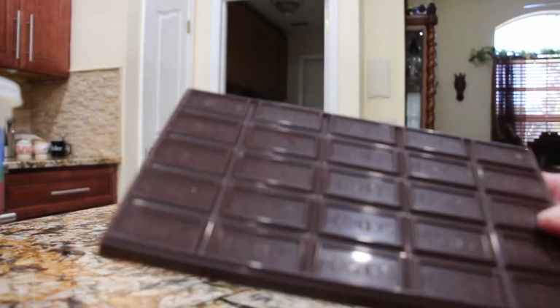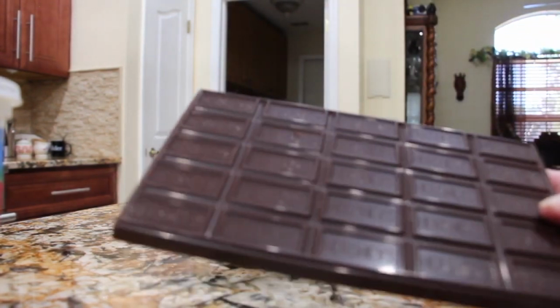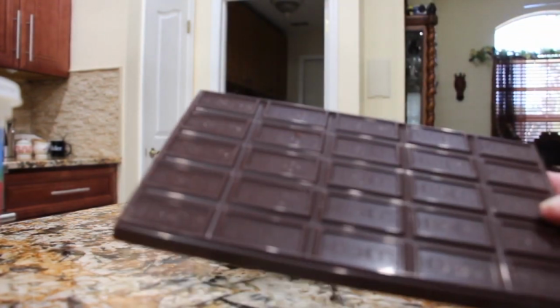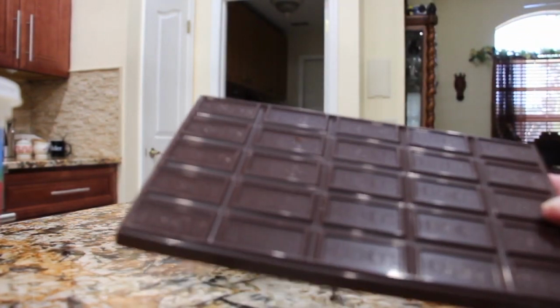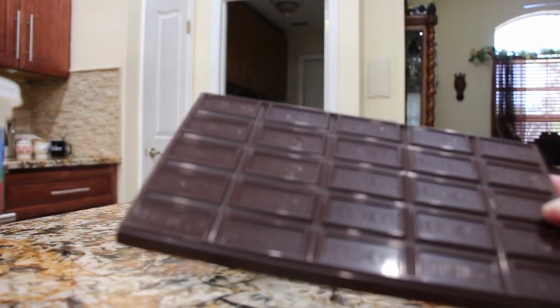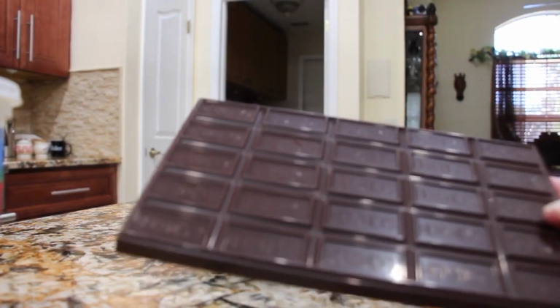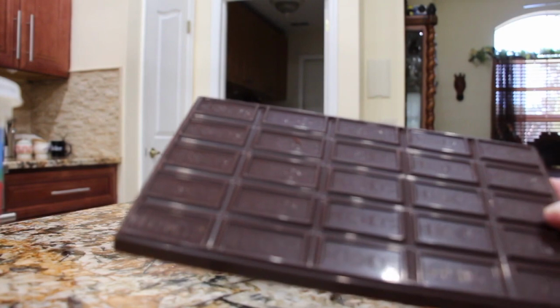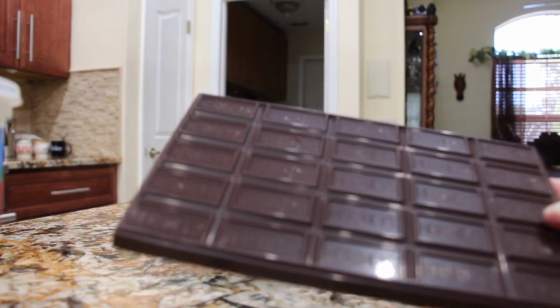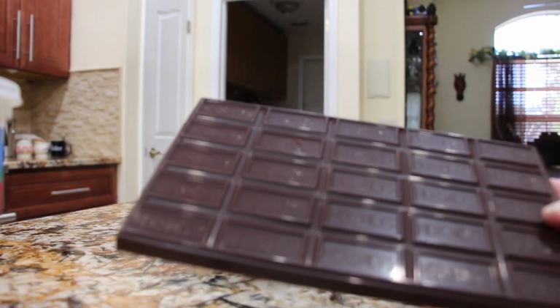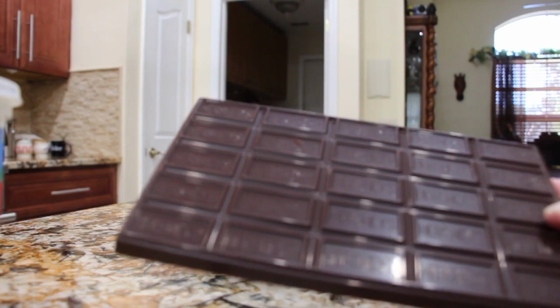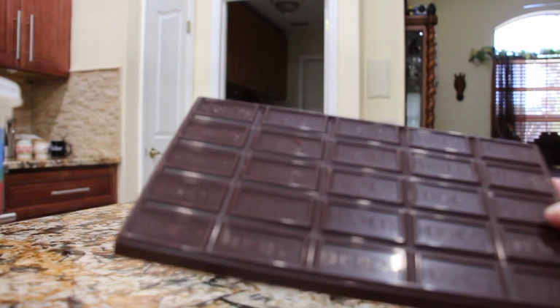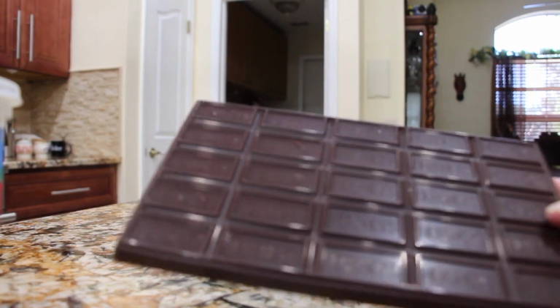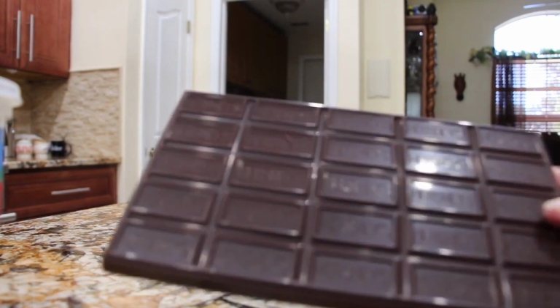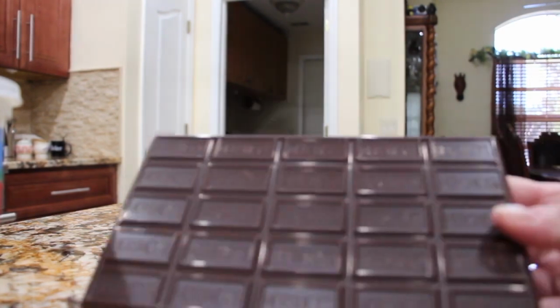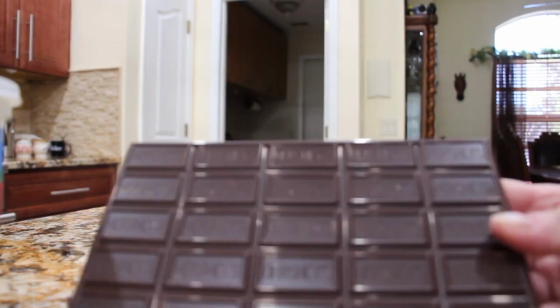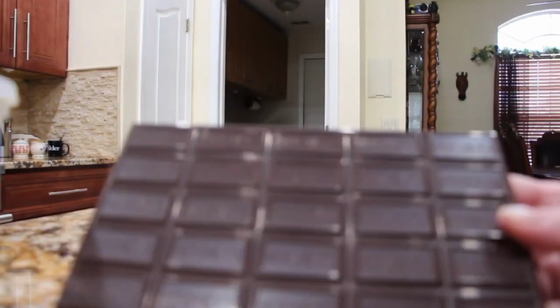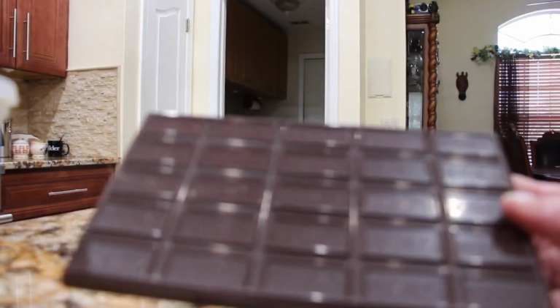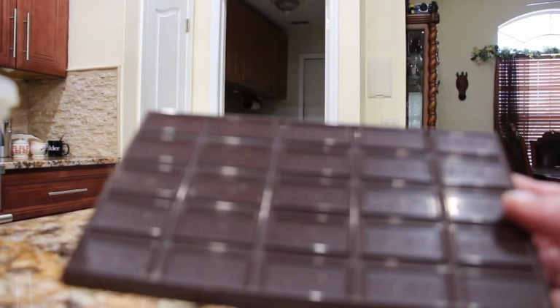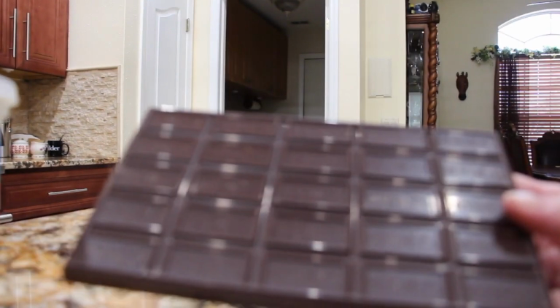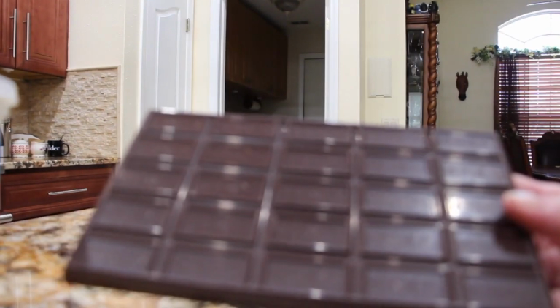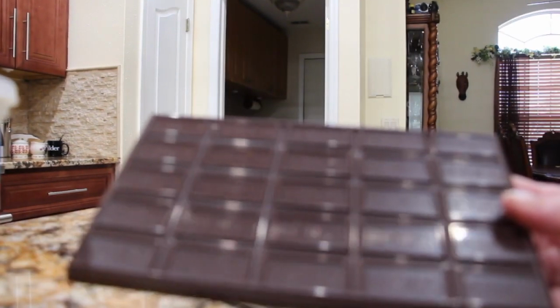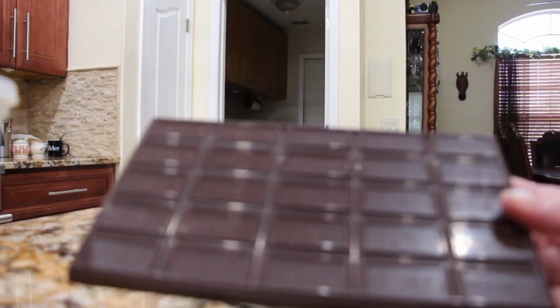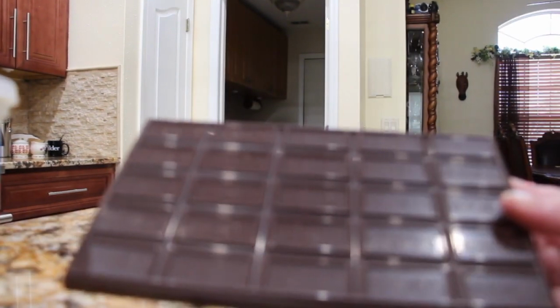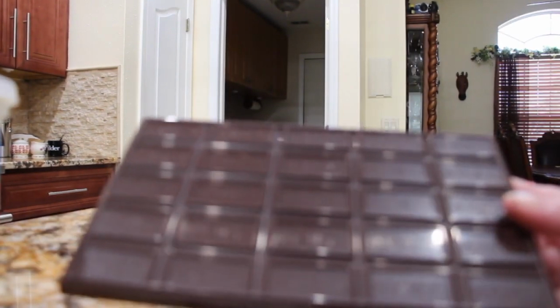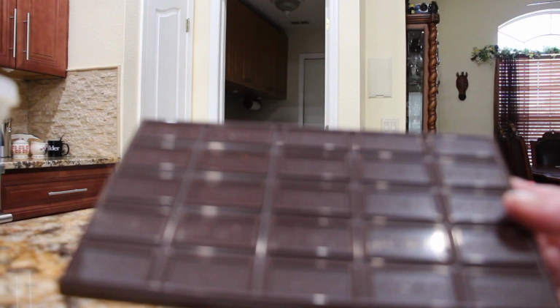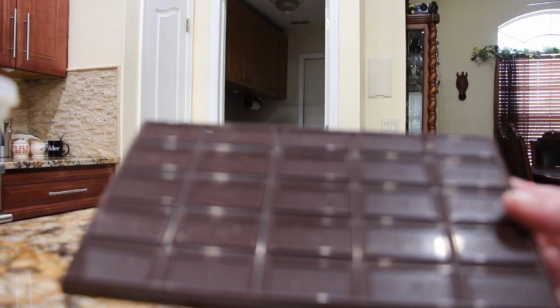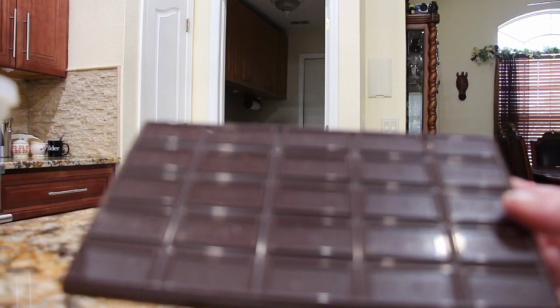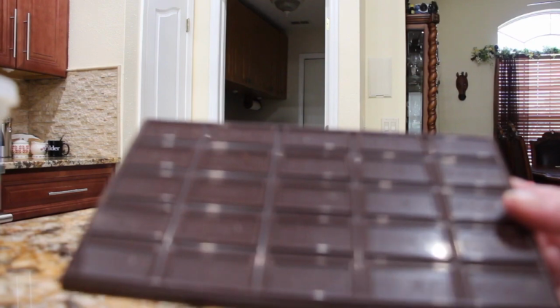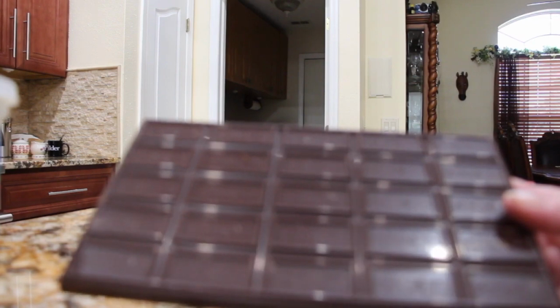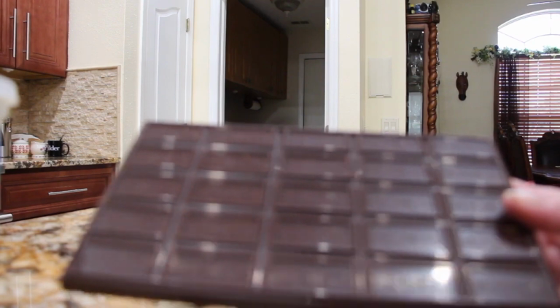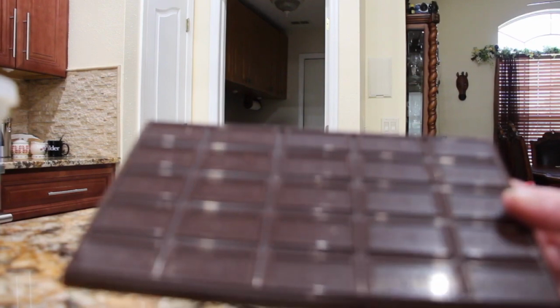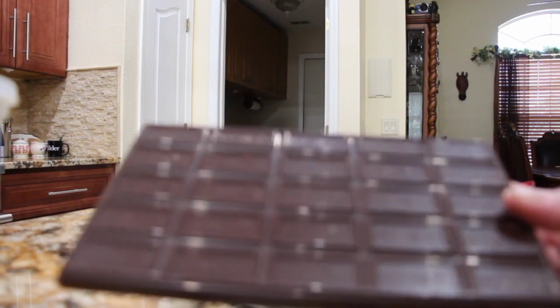And this is what I call my Hershey sweet pie. So now I'll break this bar into pieces, place it in my bowl, and put it in my microwave.